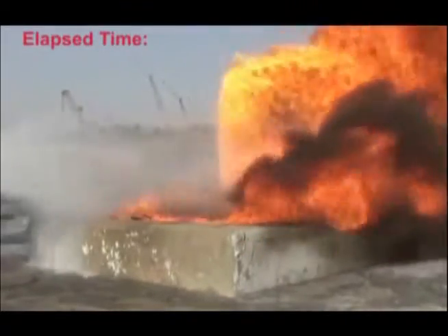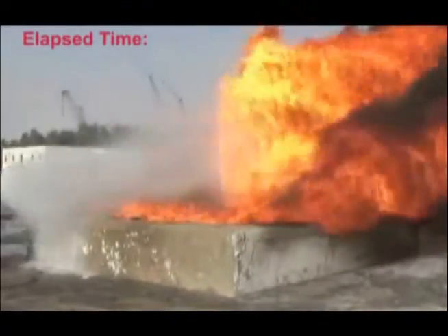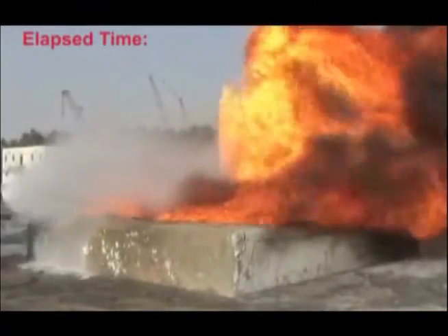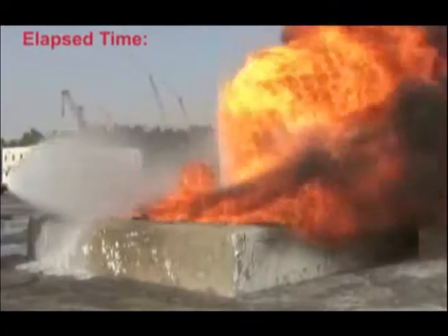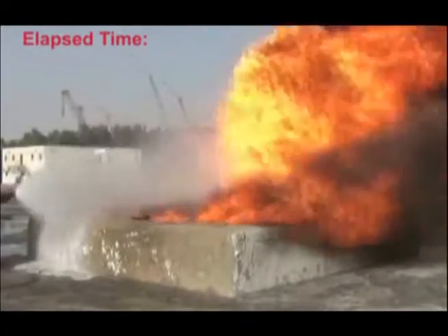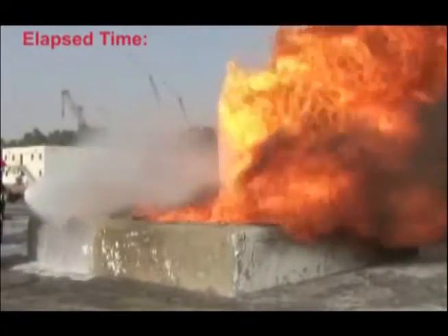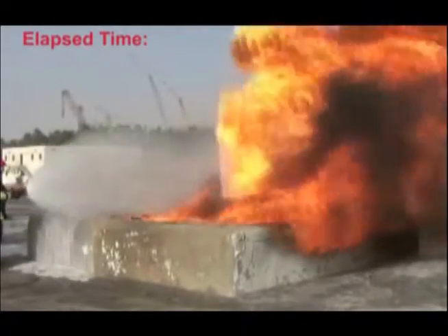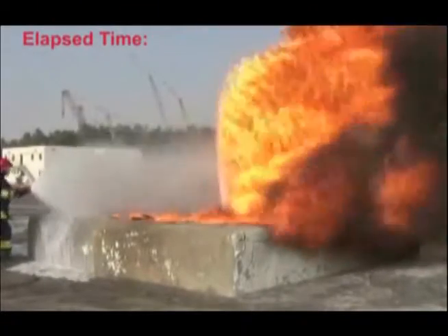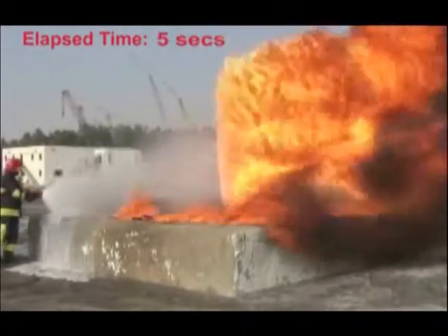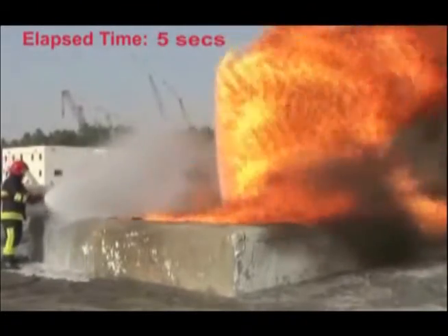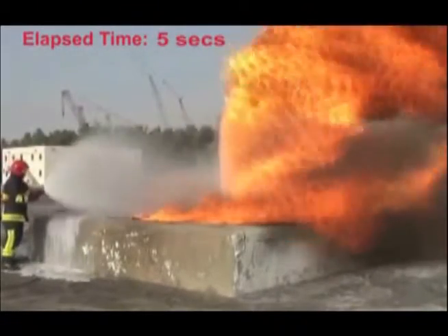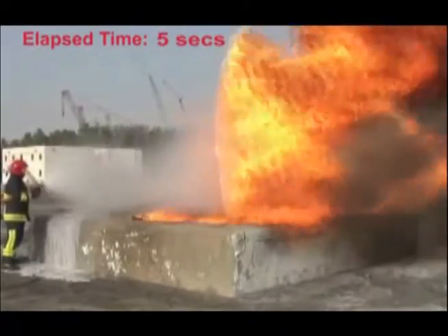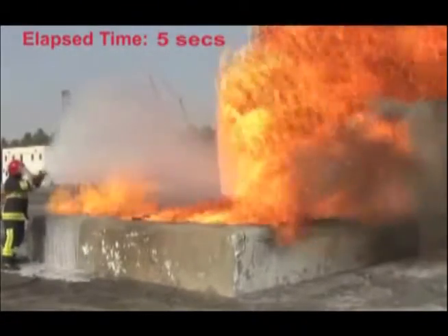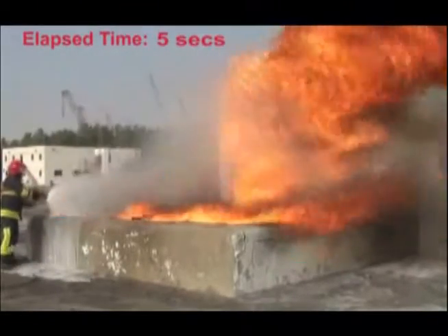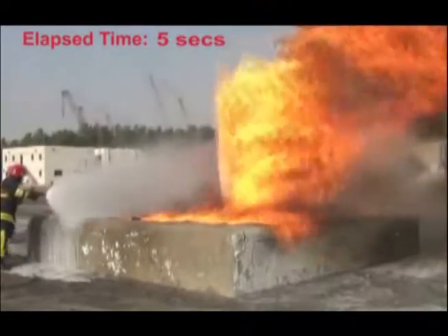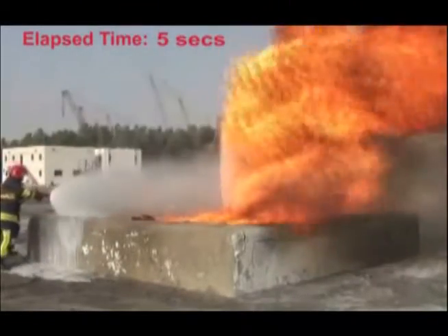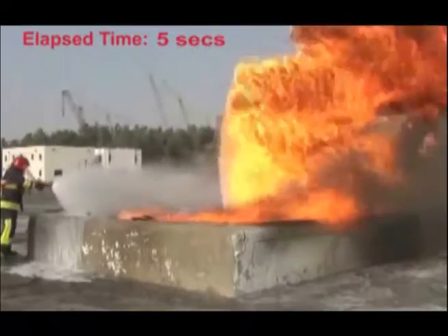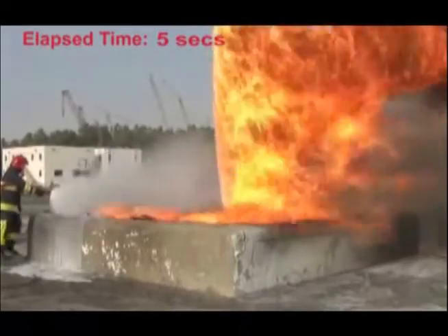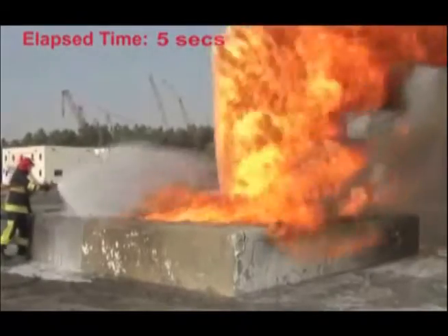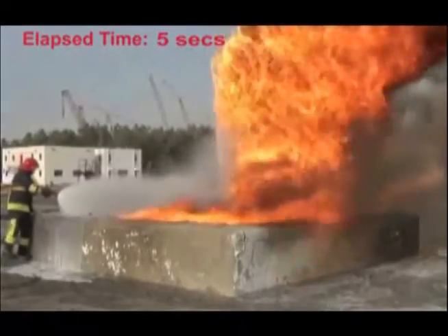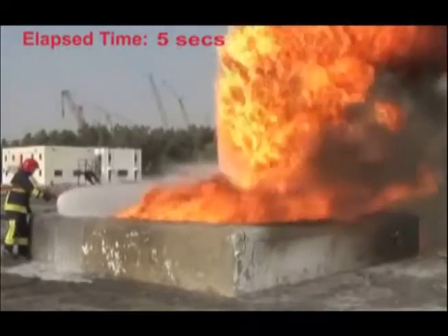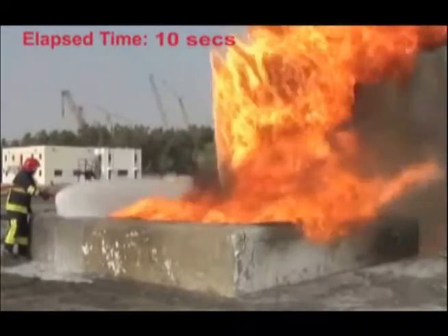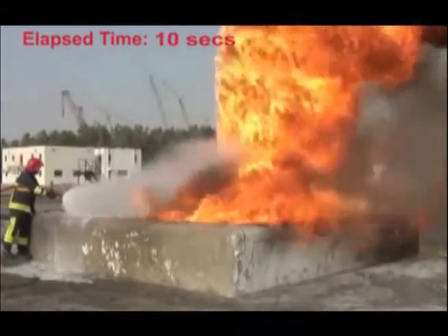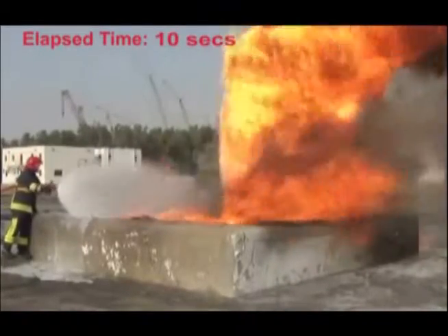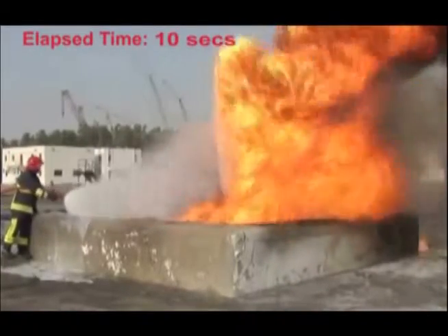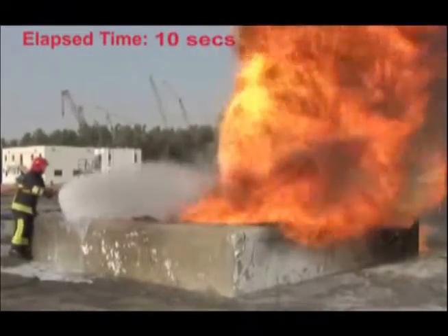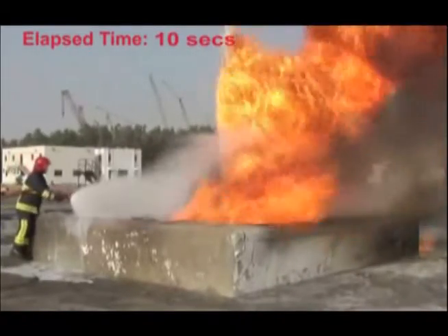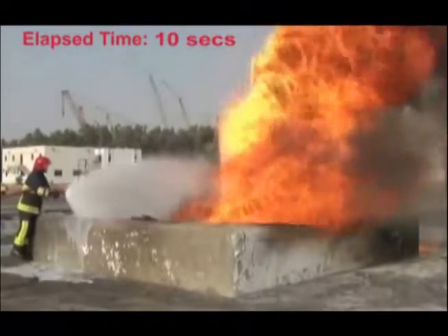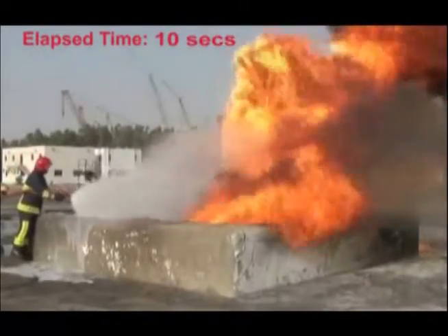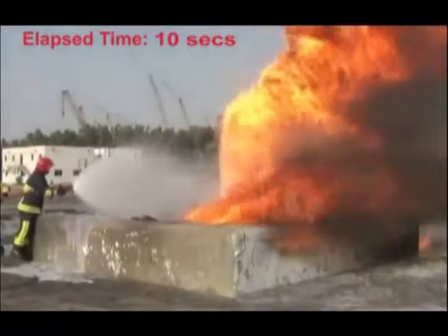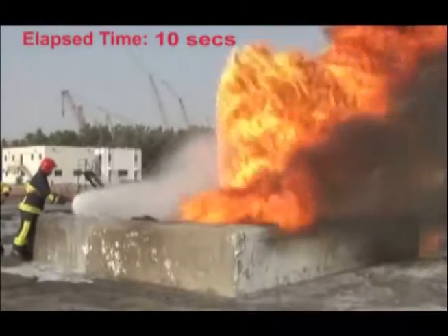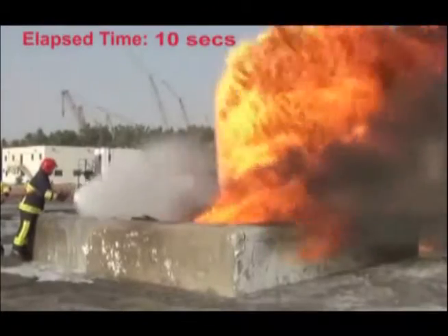The firefighters are using a 1.5-inch handline, 95-gallon-per-minute nozzle and eductor with a mixture of salt water and 3% F-500 Encapsulator agent at 87 PSI.